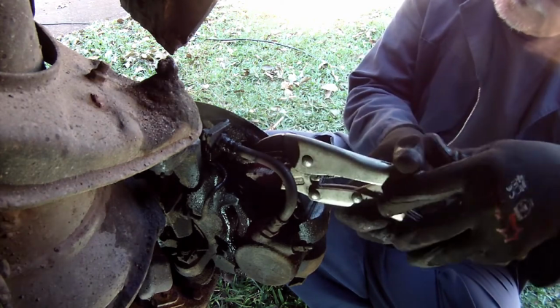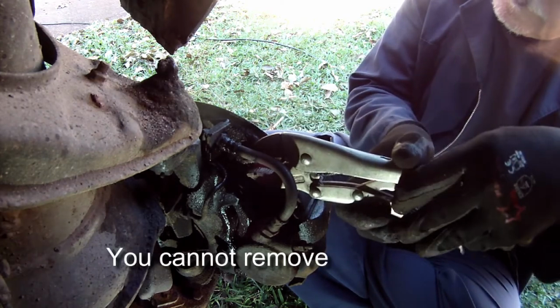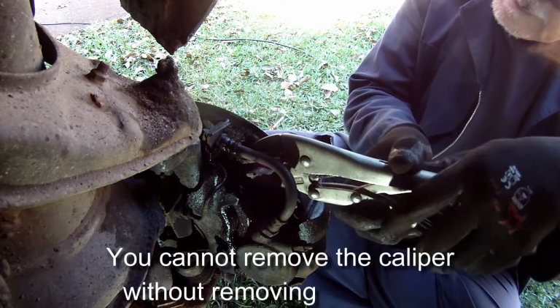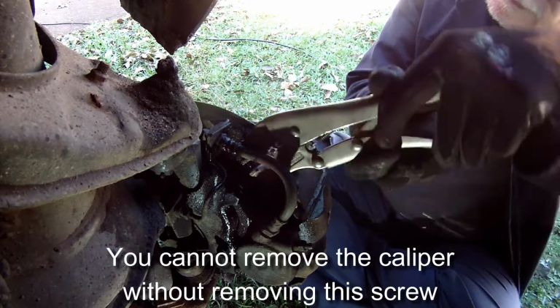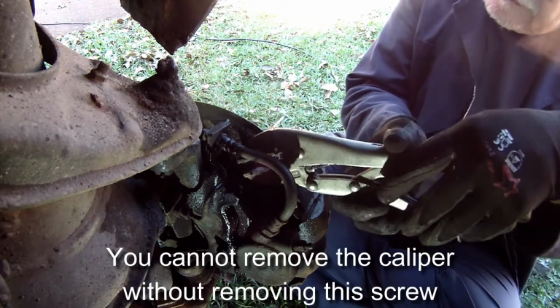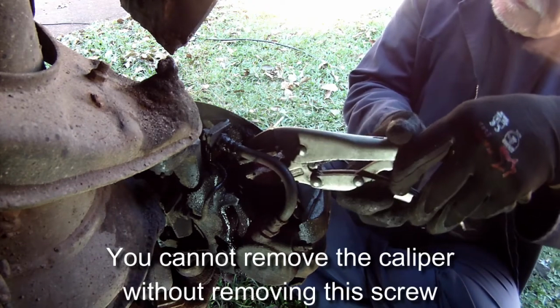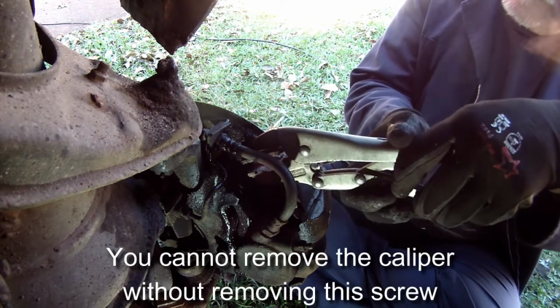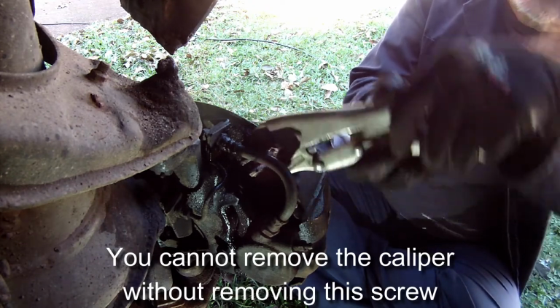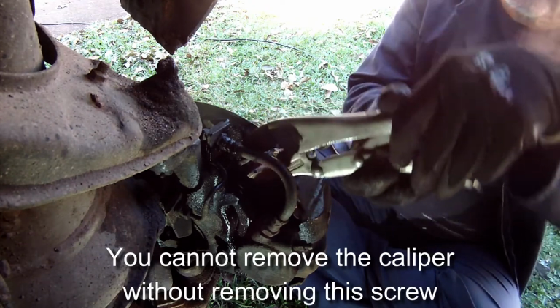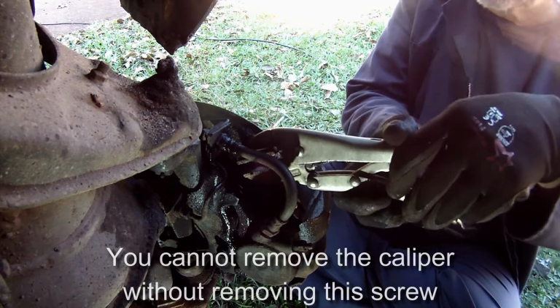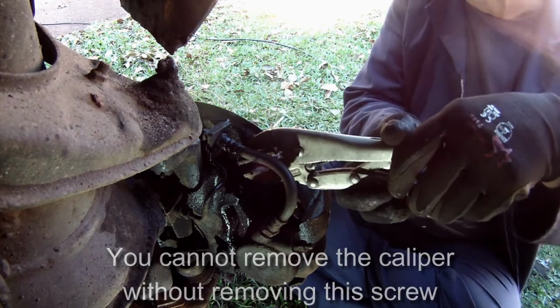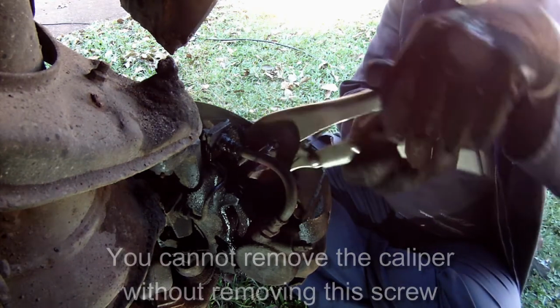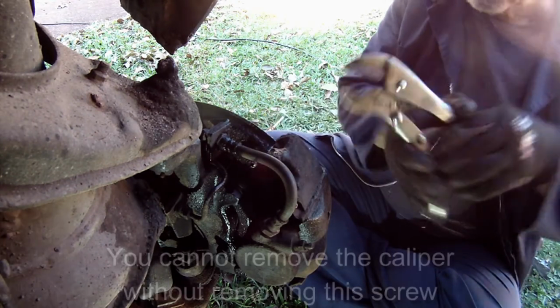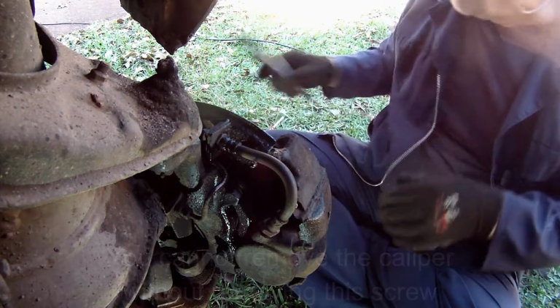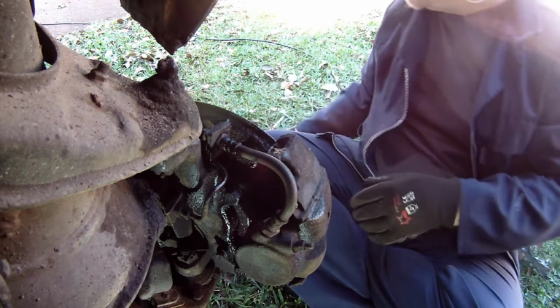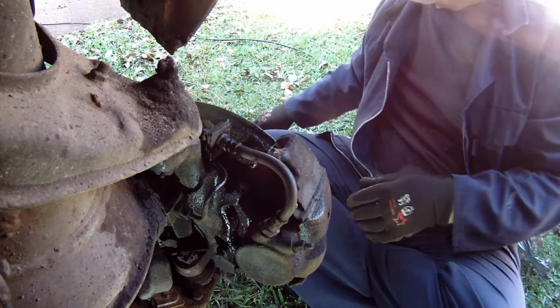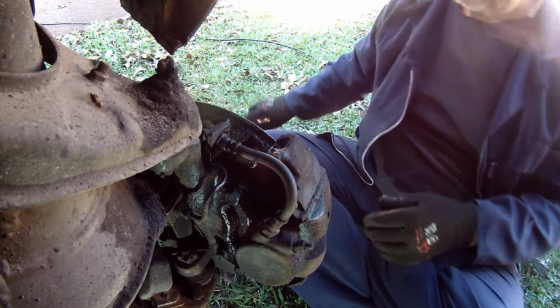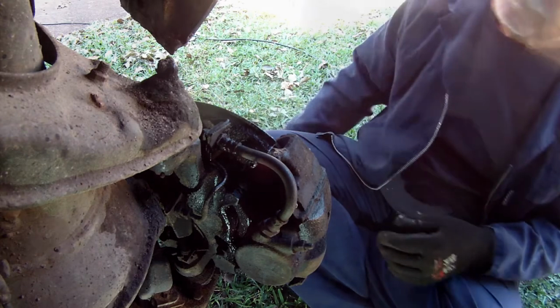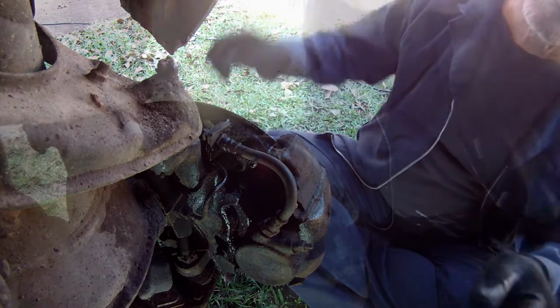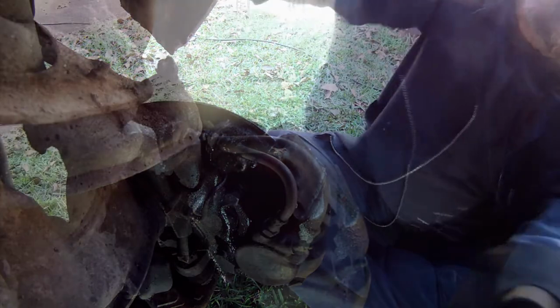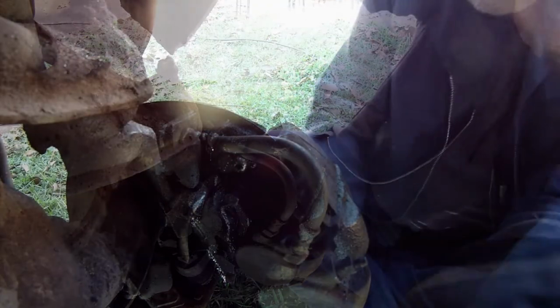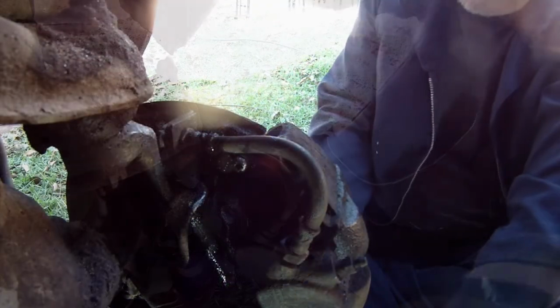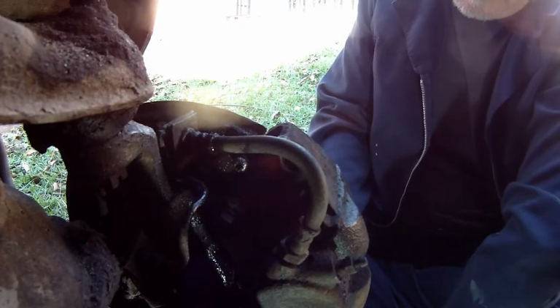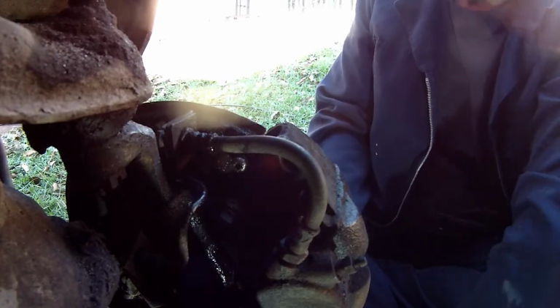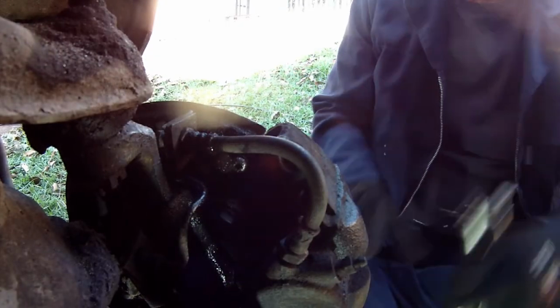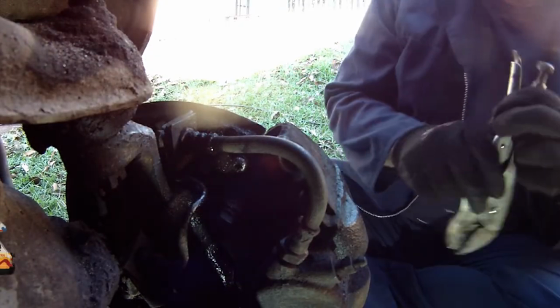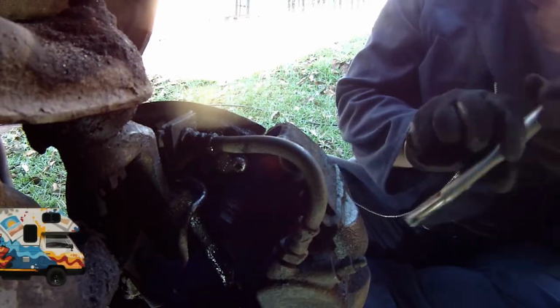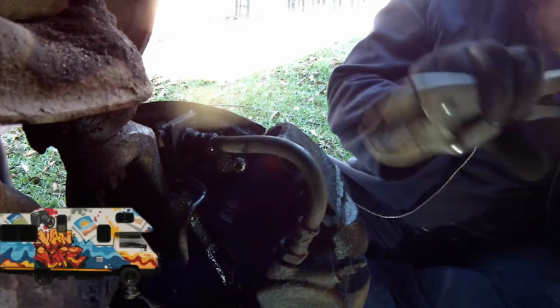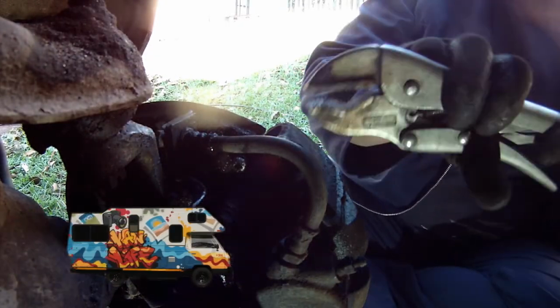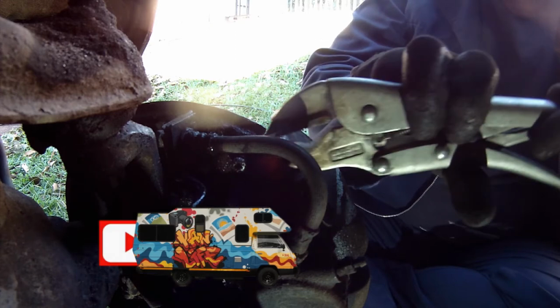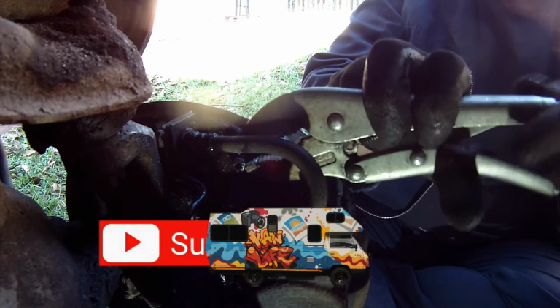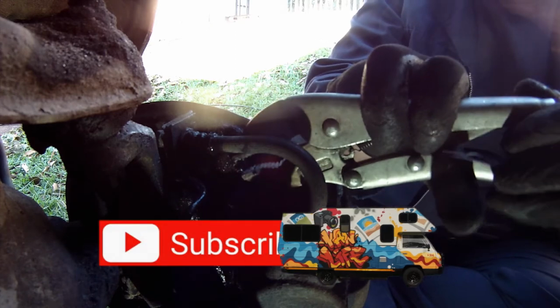Because it's something you don't remove often, it's all rusted and a bit difficult to remove, so a suggestion is to,